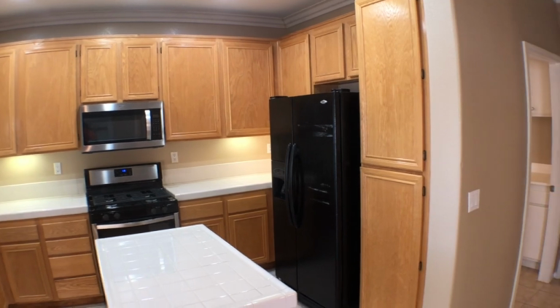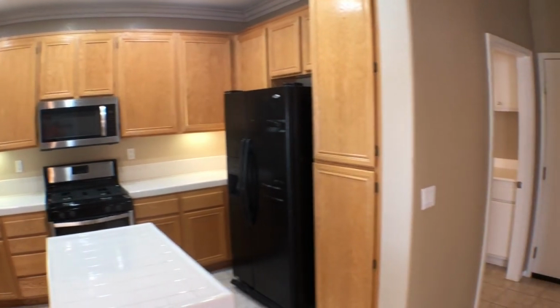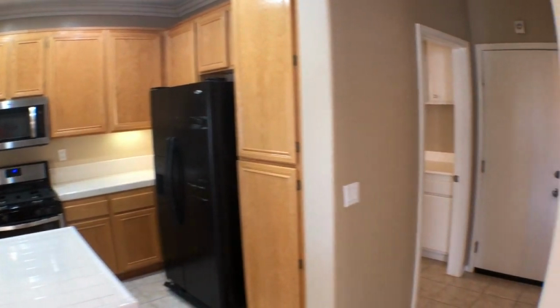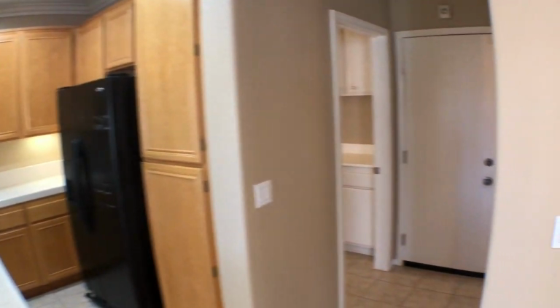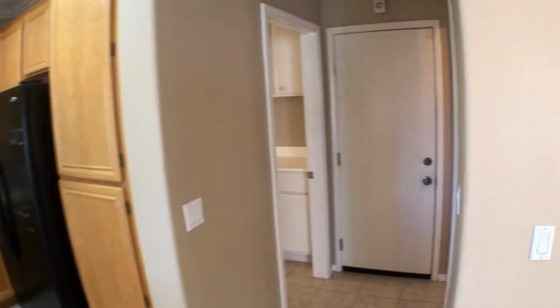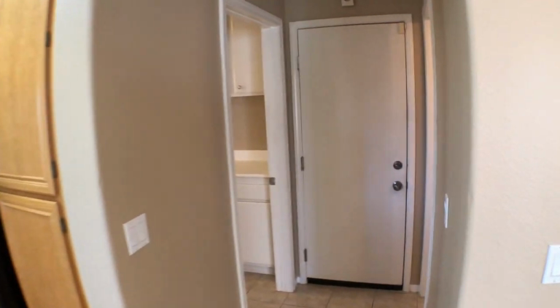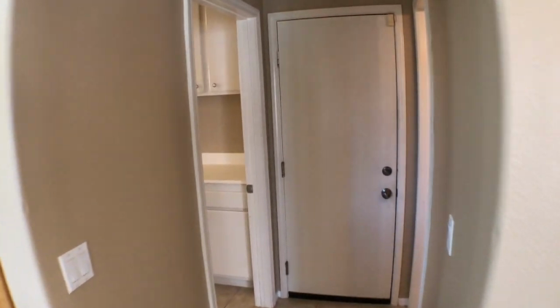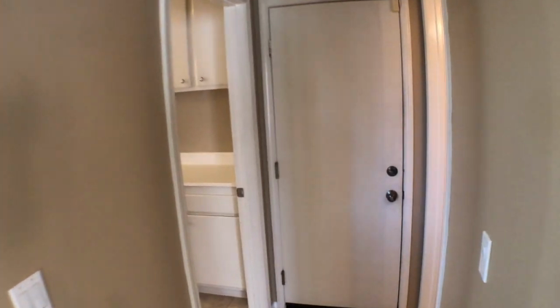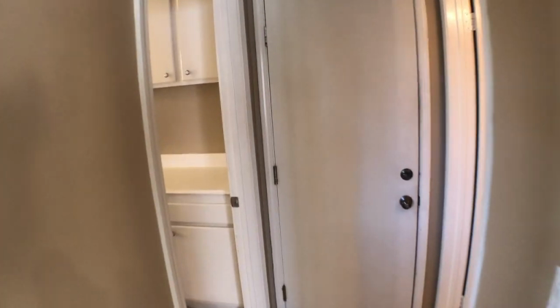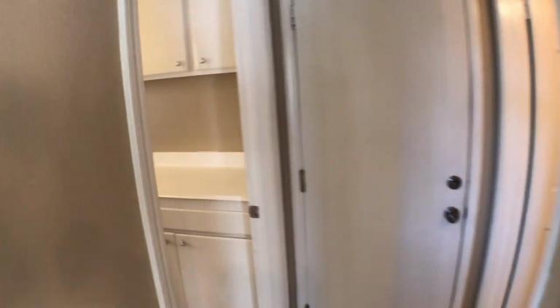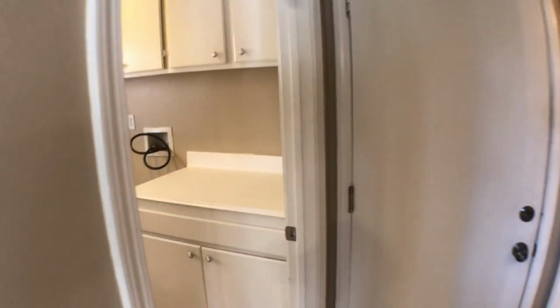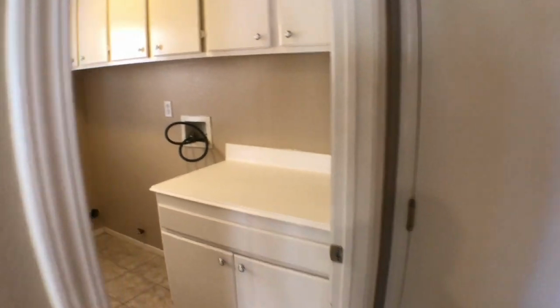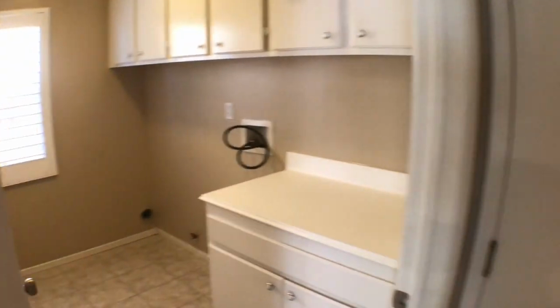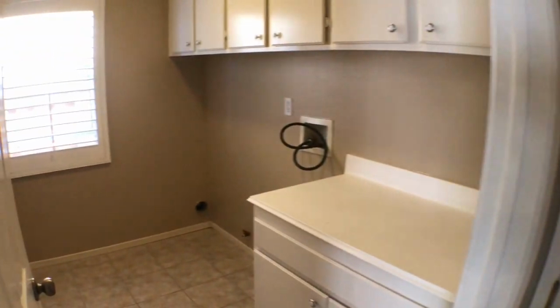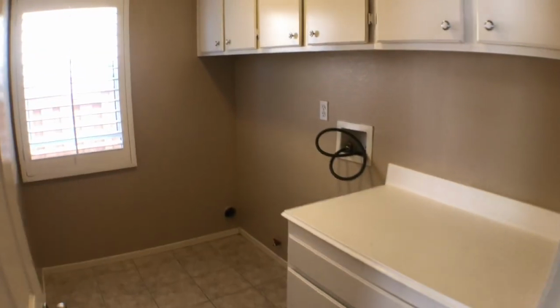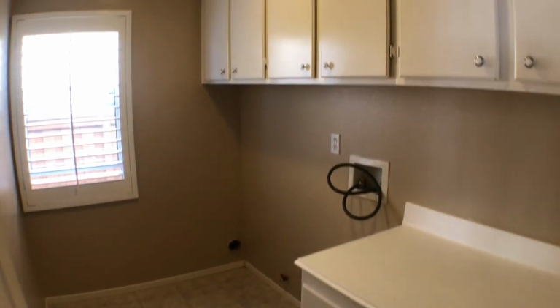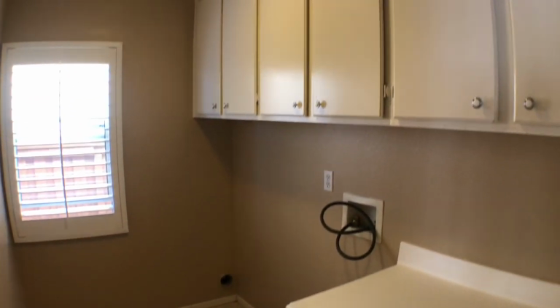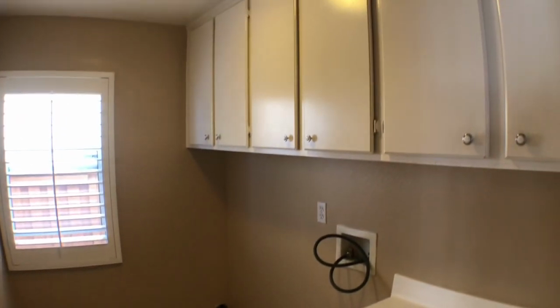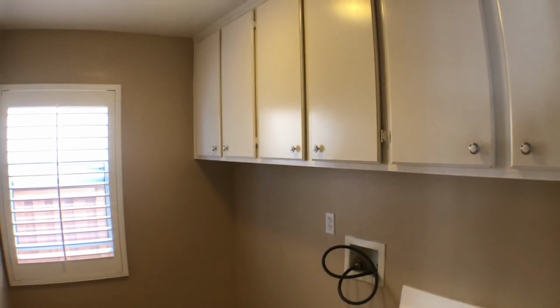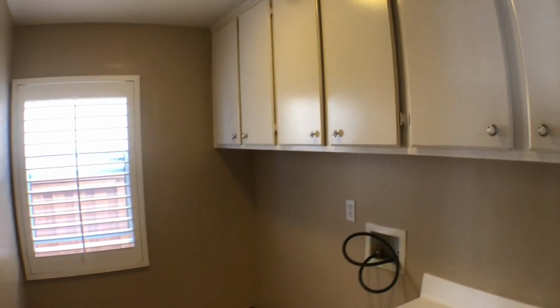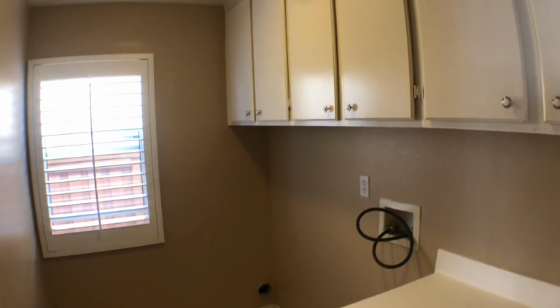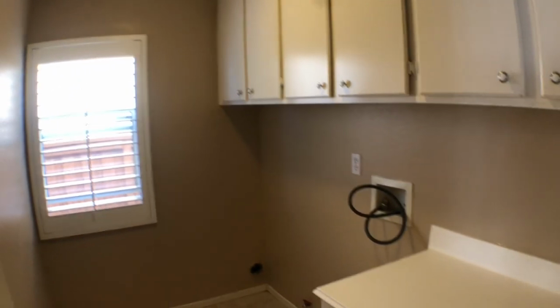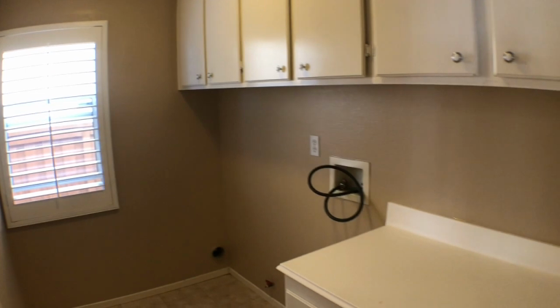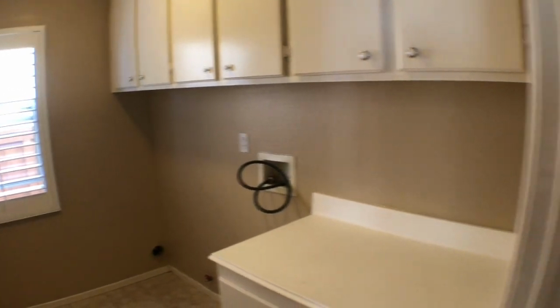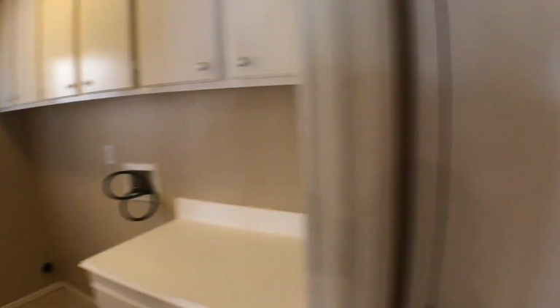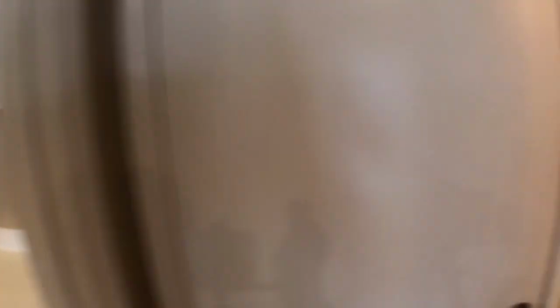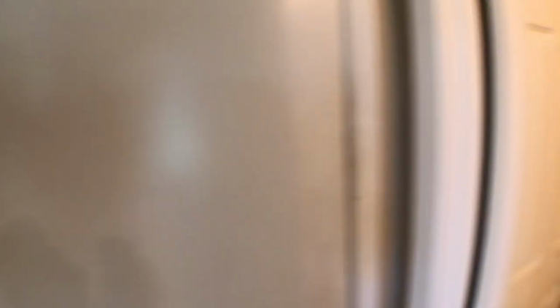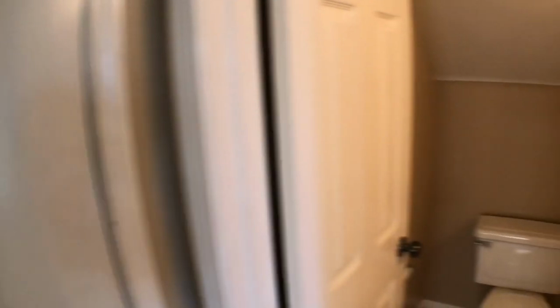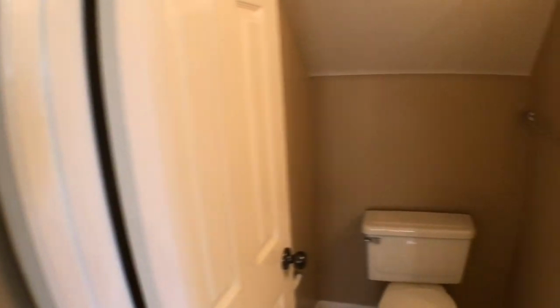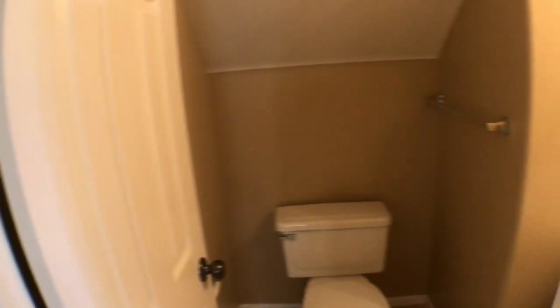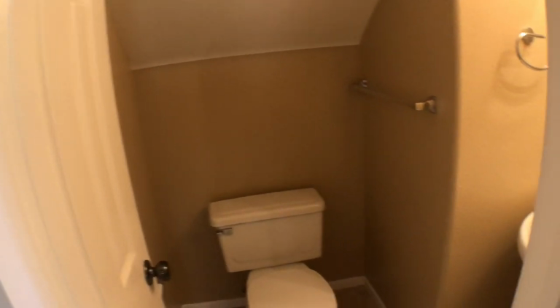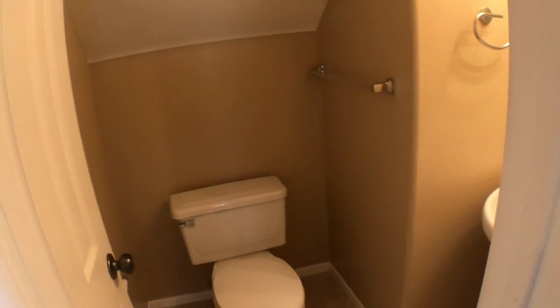We're gonna head out down this way. This is where the garage, half bathroom, and laundry room are. It's a great laundry room with lots of cabinetry. Over this way we have the downstairs half bath.